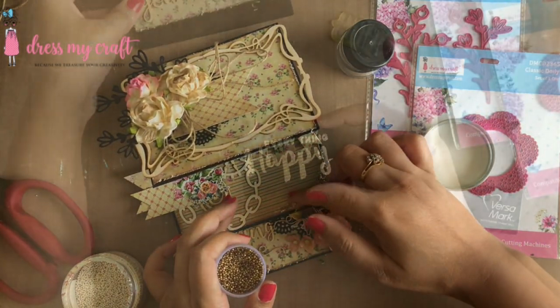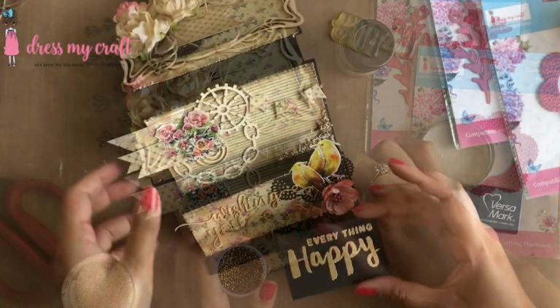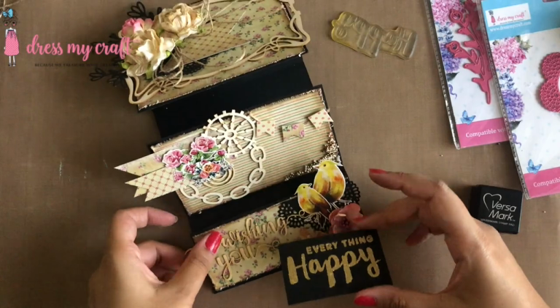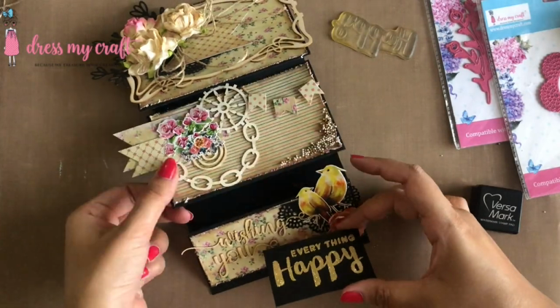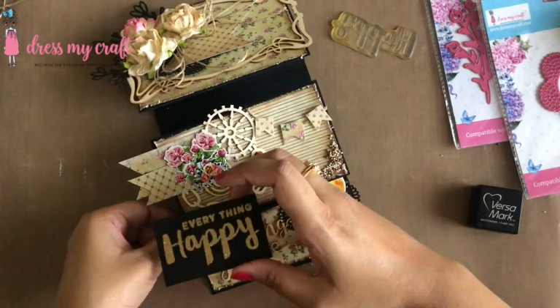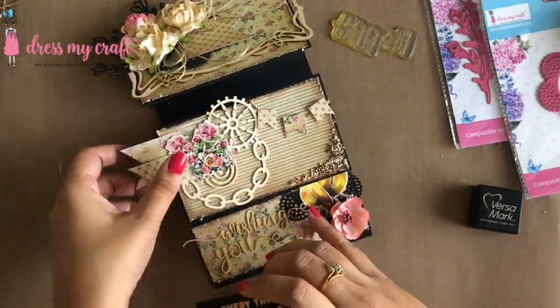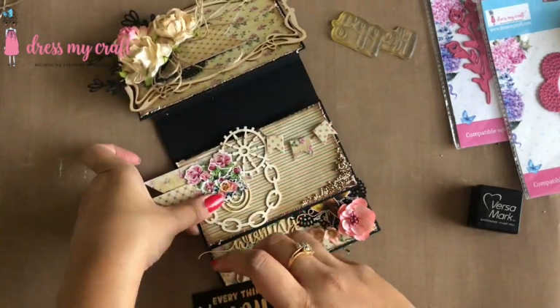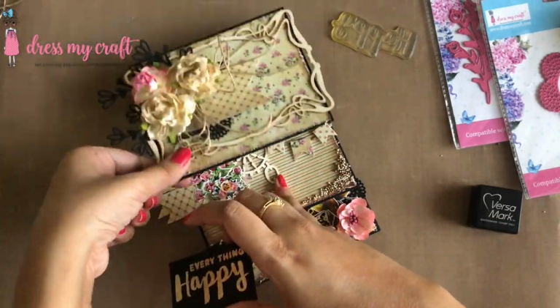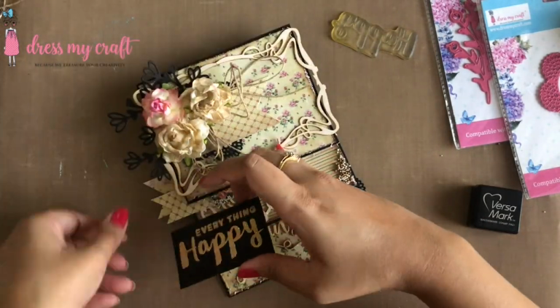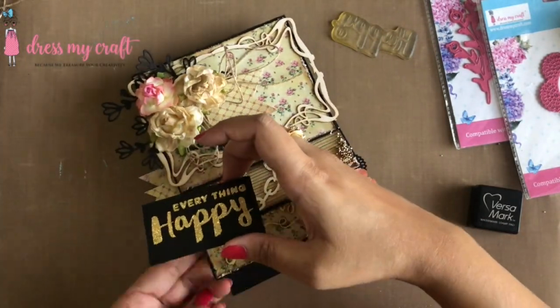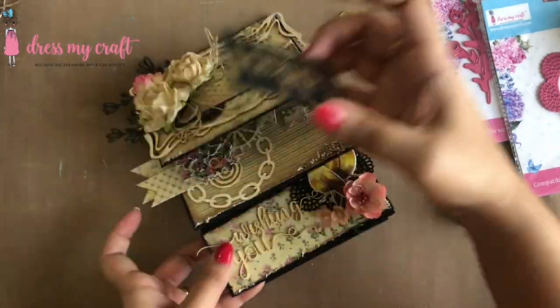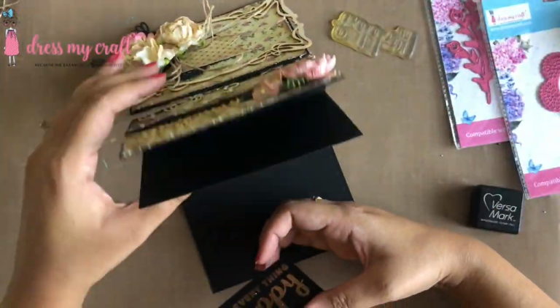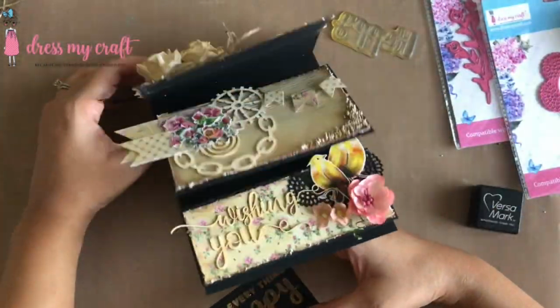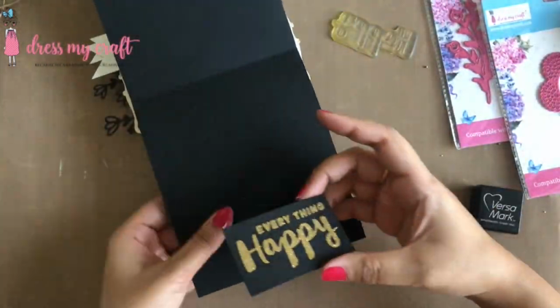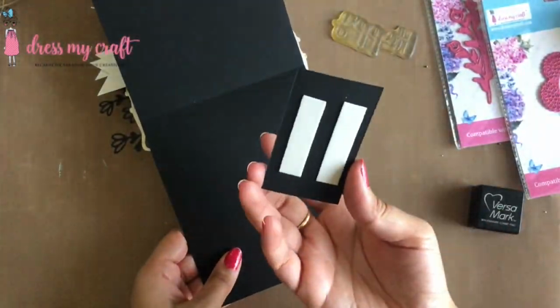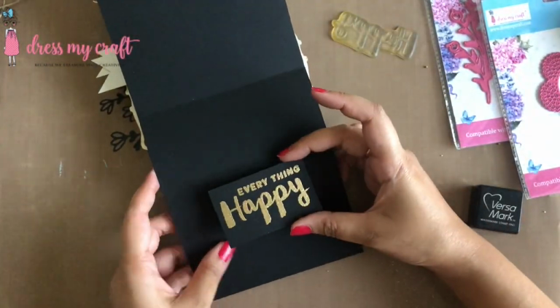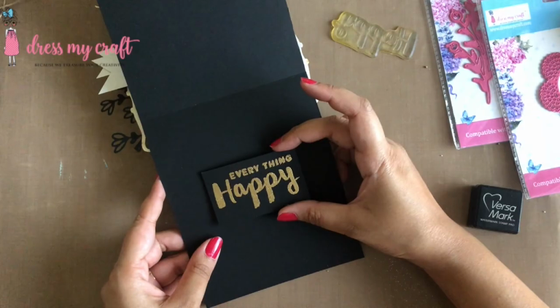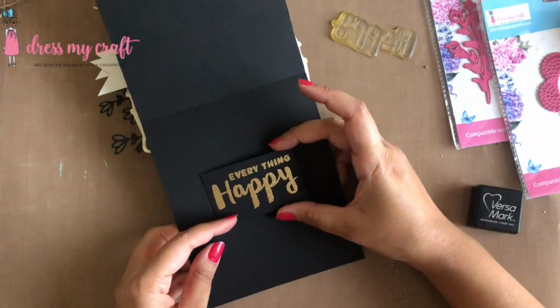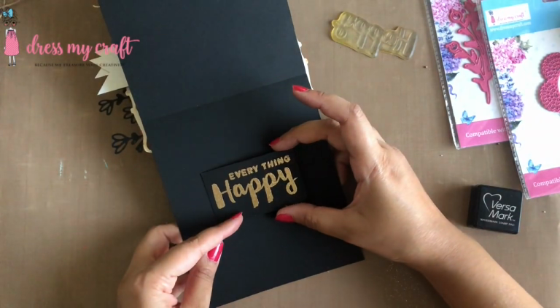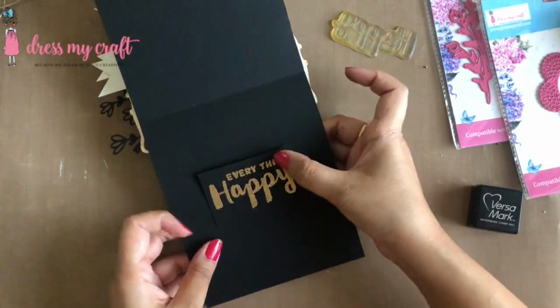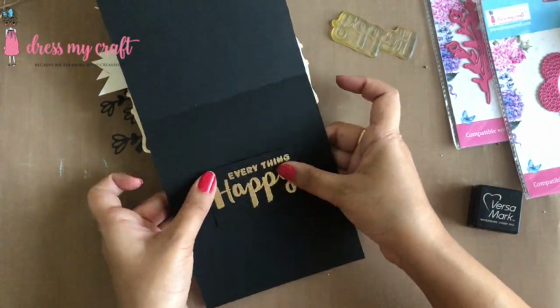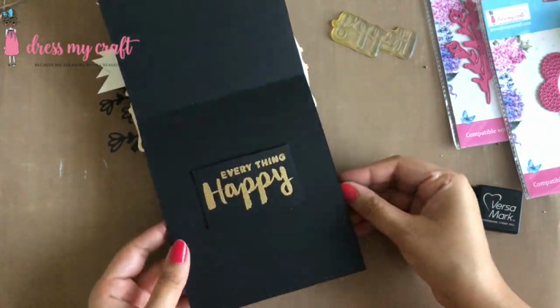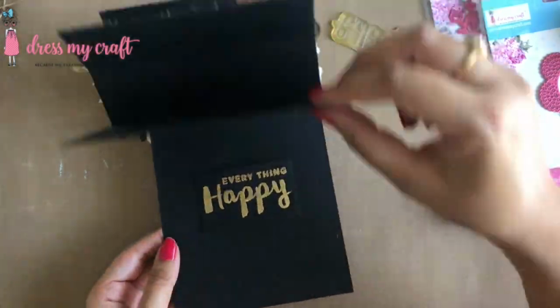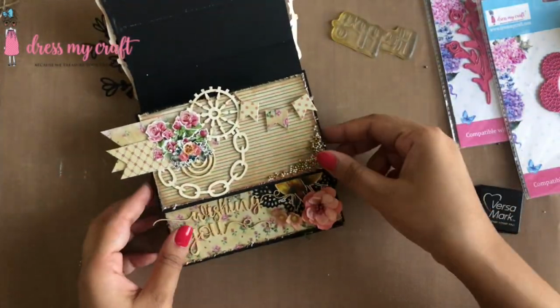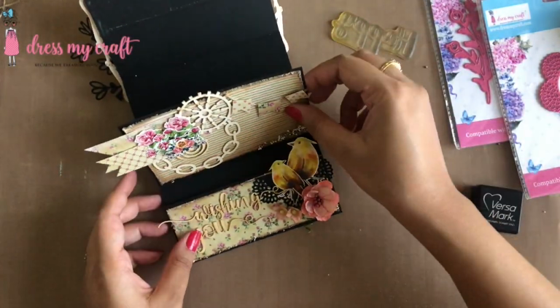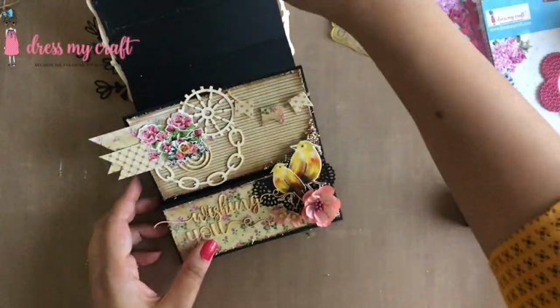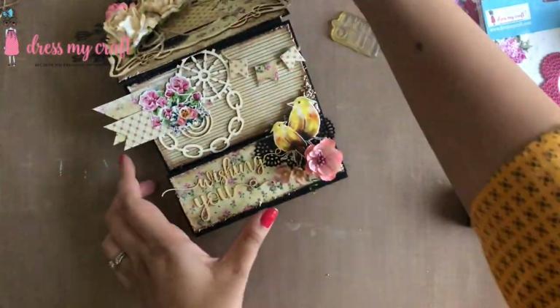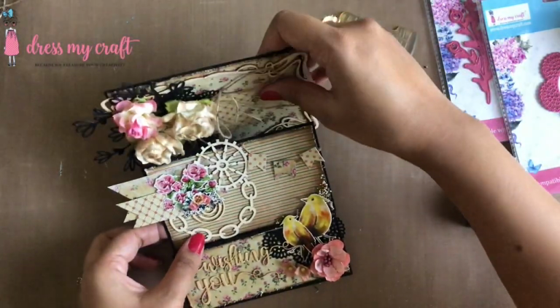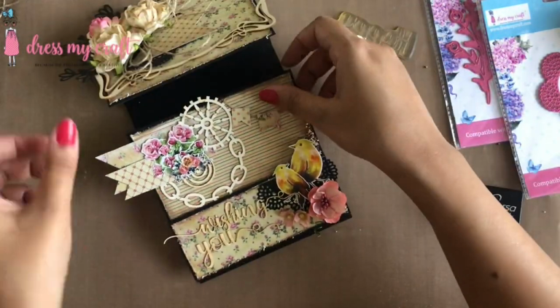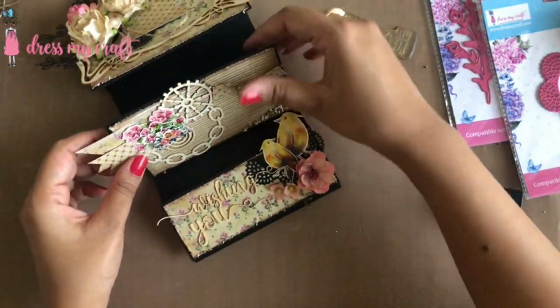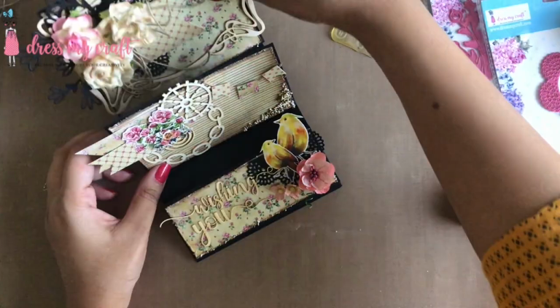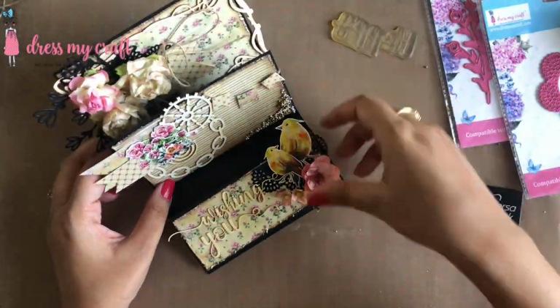Last but not the least, I am adding a heat embossed sentiment 'Everything Happy' on the inside of the card using Dress My Craft's 3D foam tape.